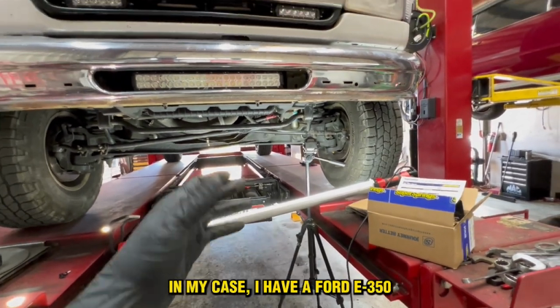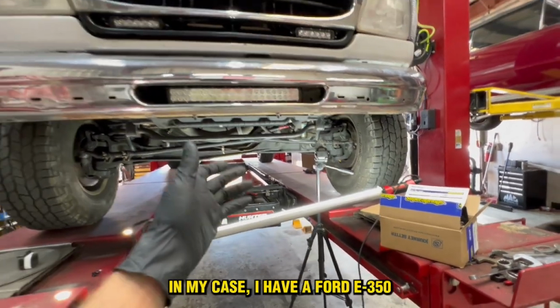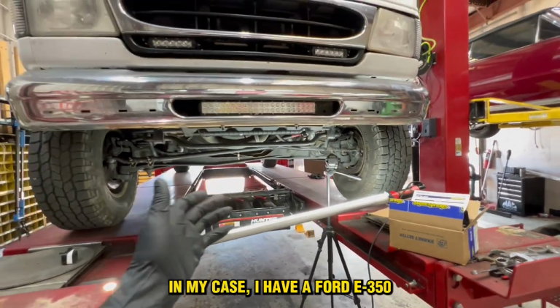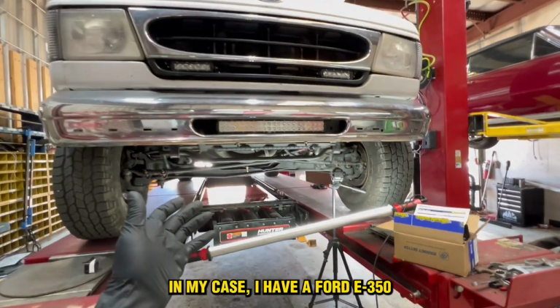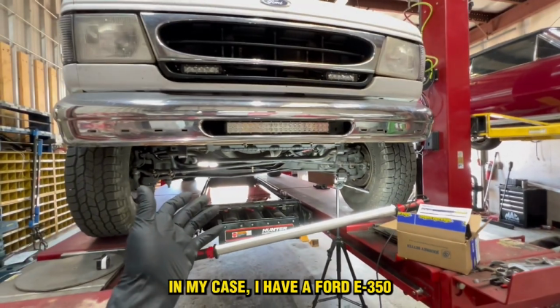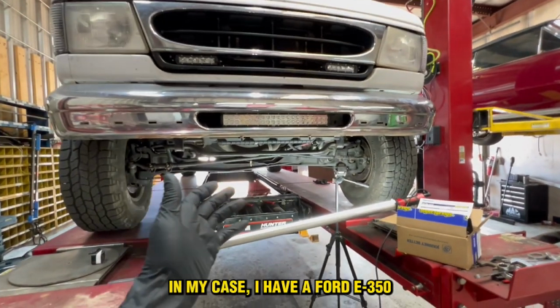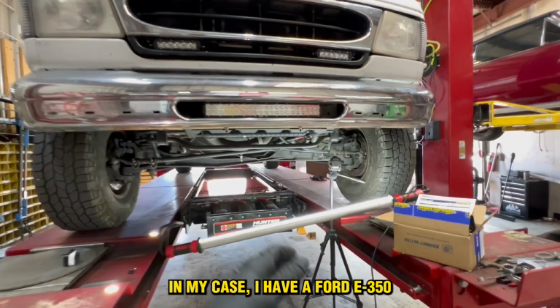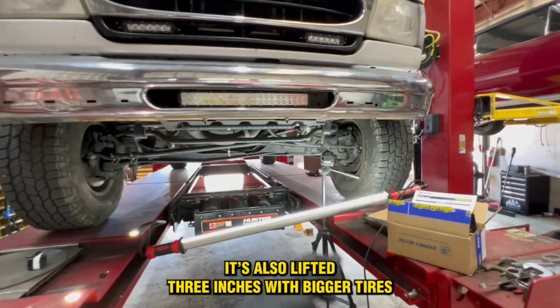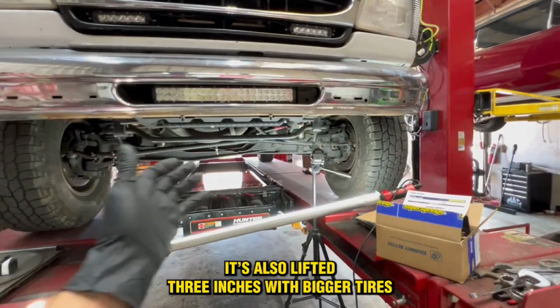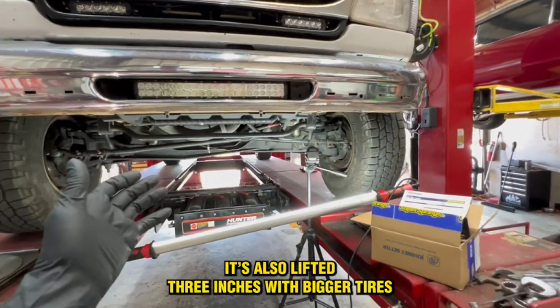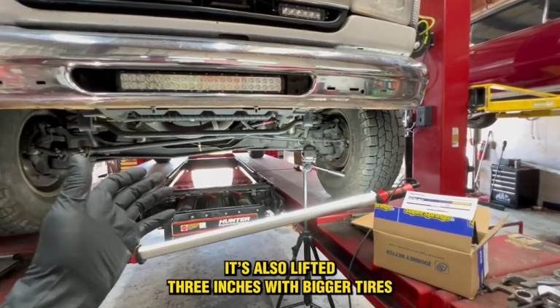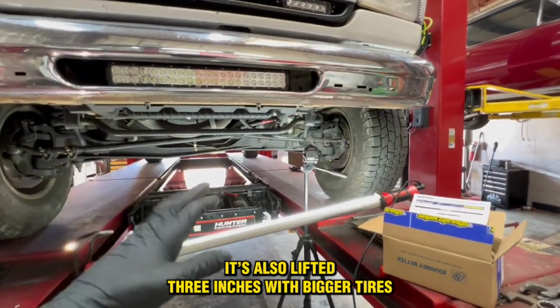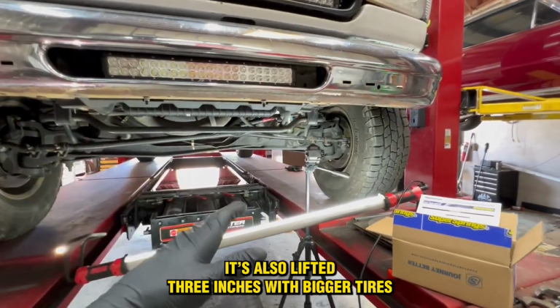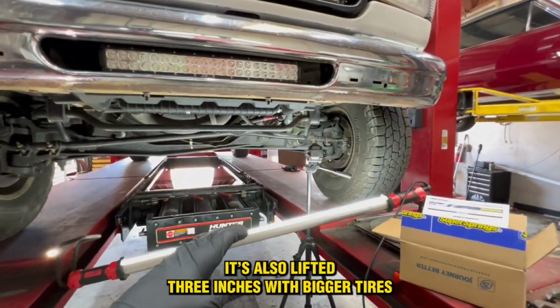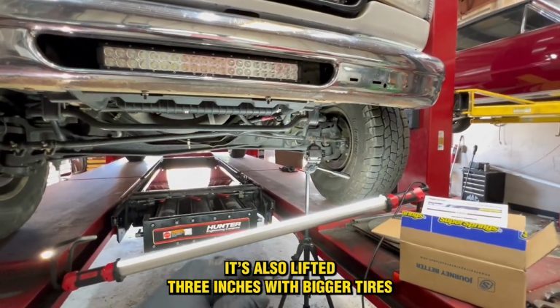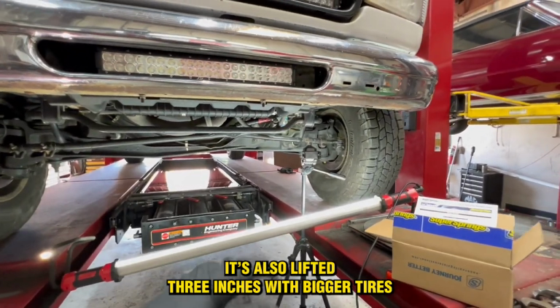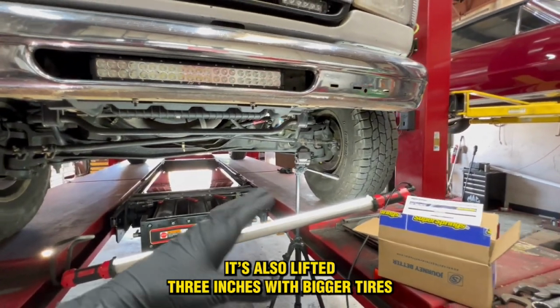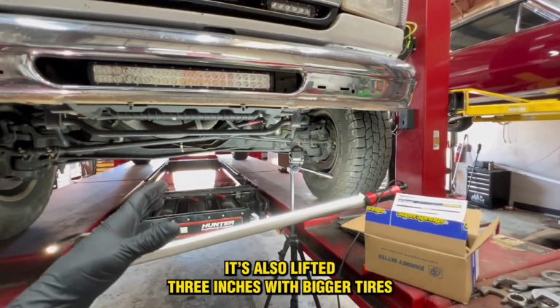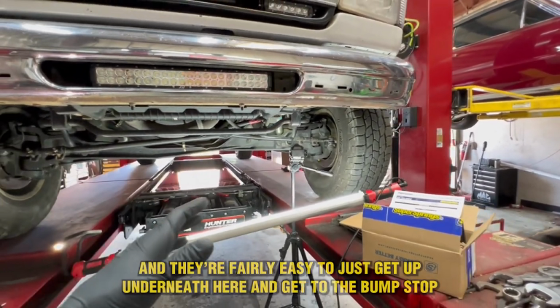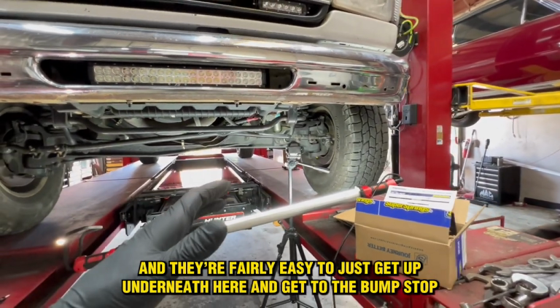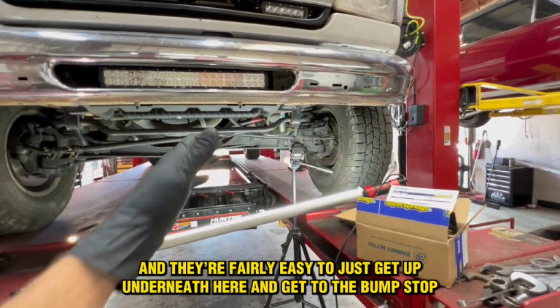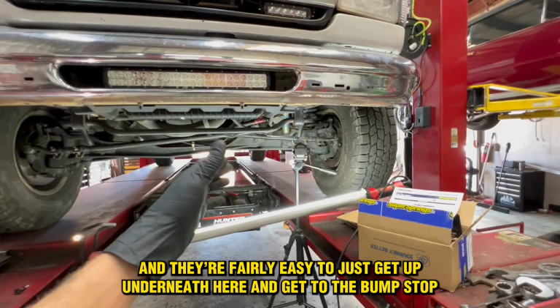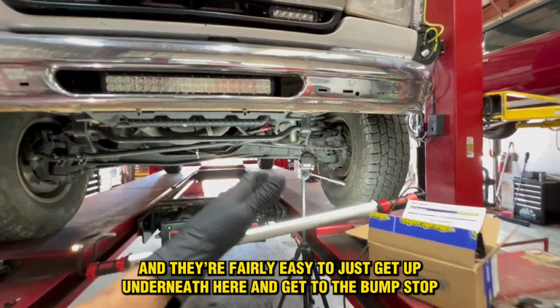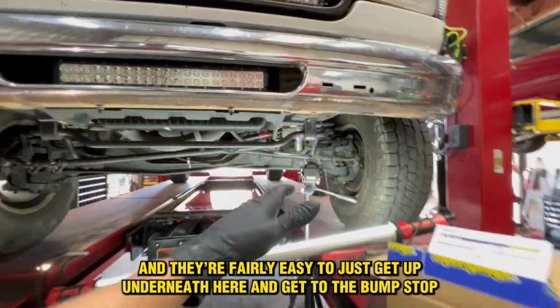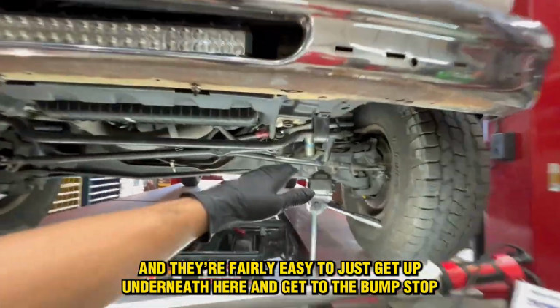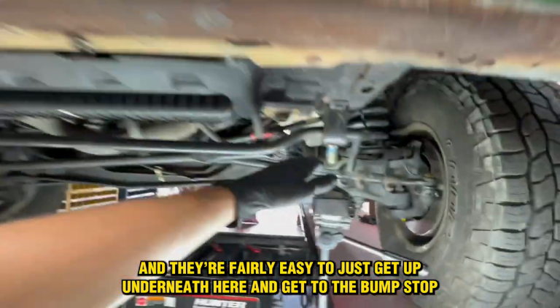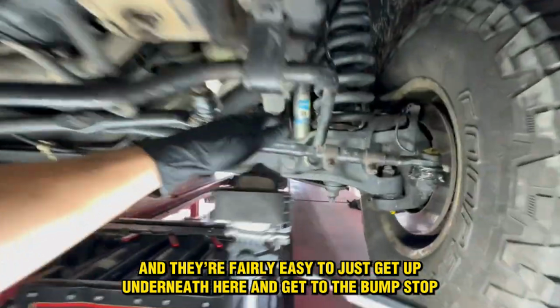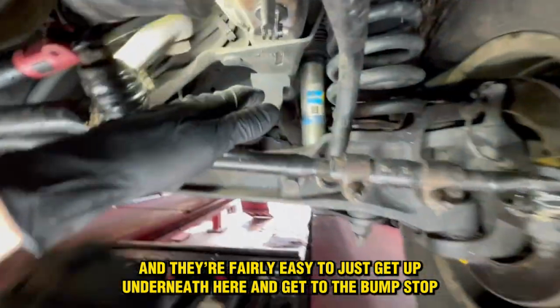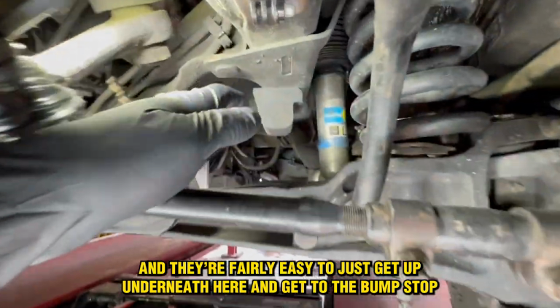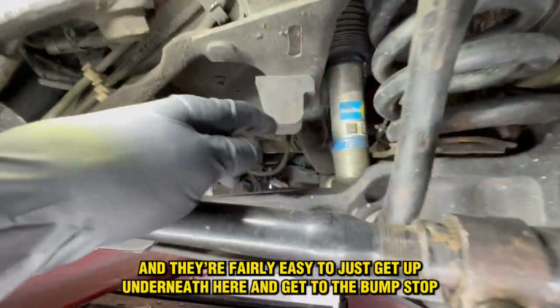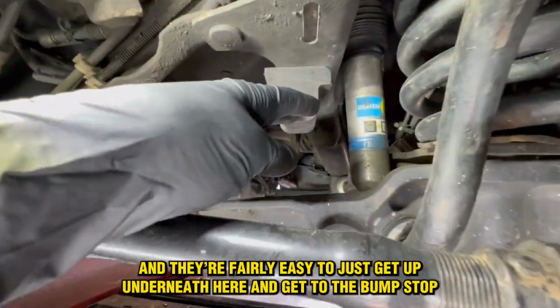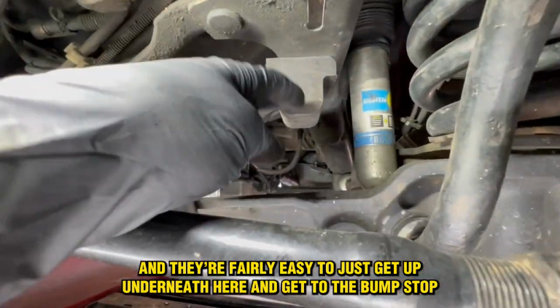In my case, I have a Ford E350. It's also lifted three-ish inches with bigger tires, and they're fairly easy to just get up underneath here and get to the bump stop.